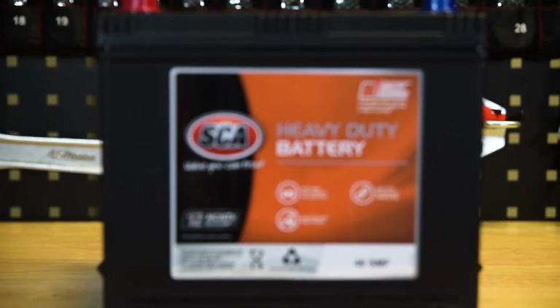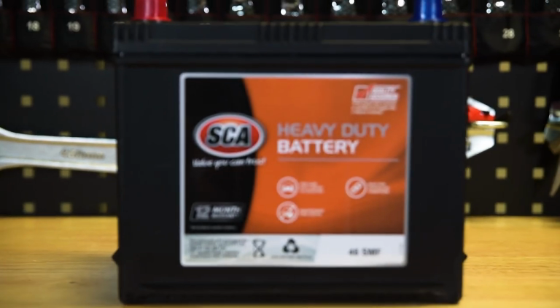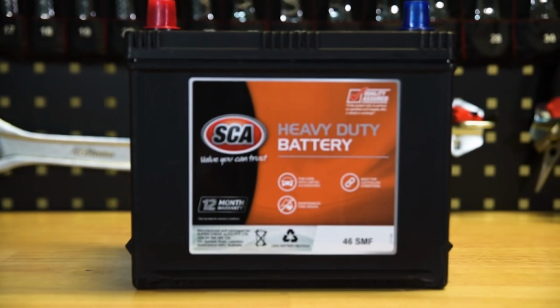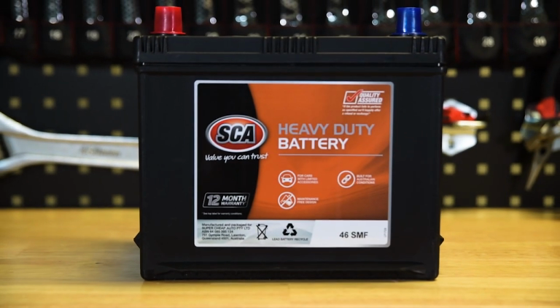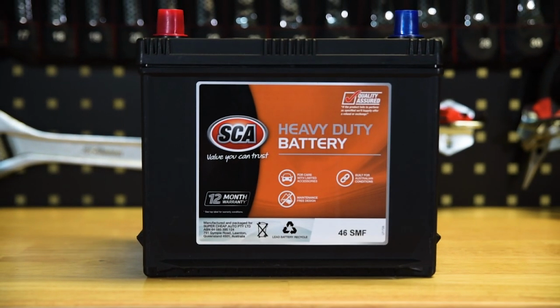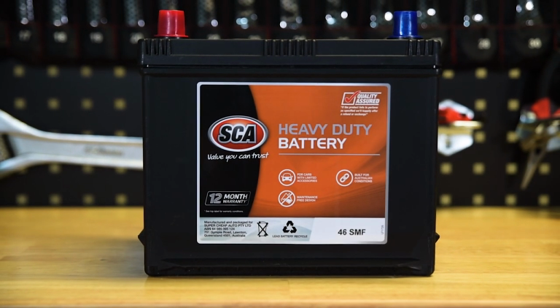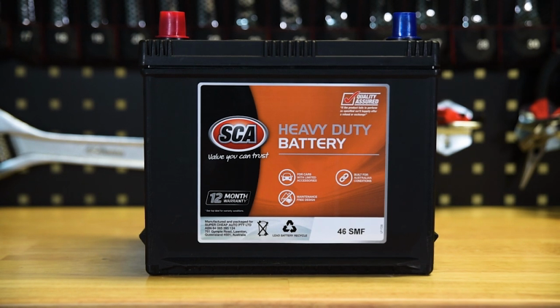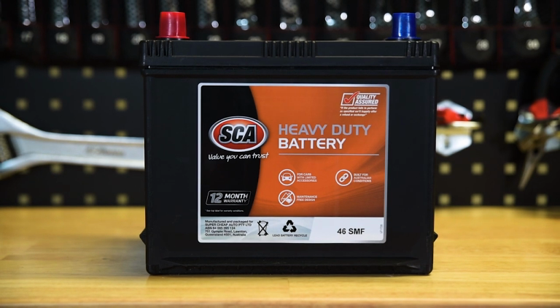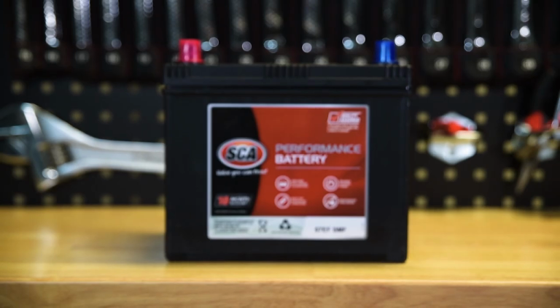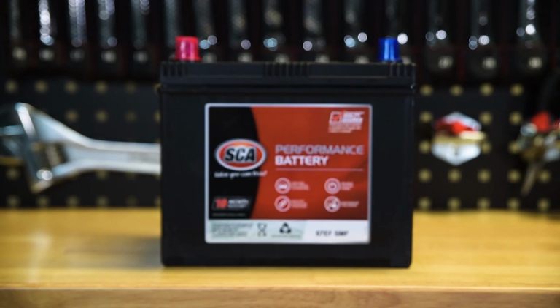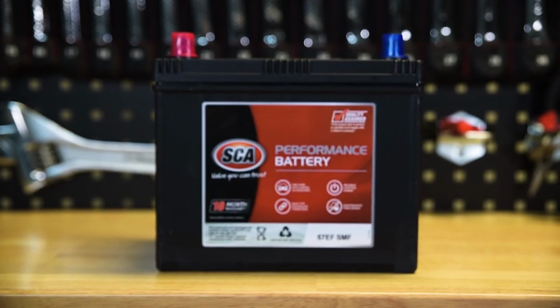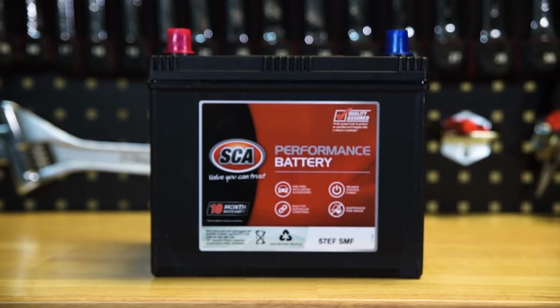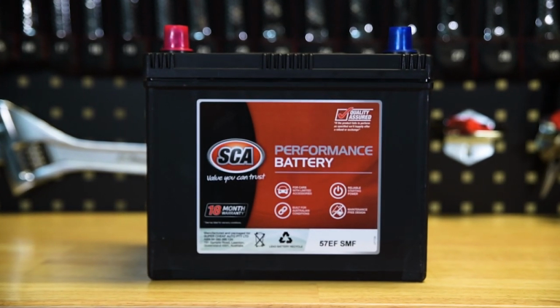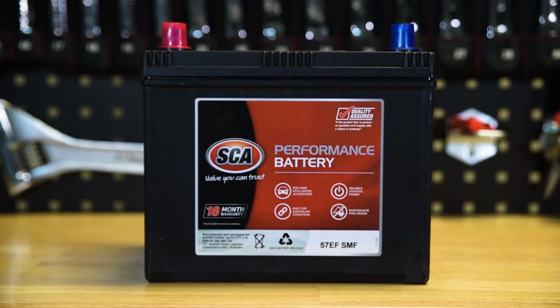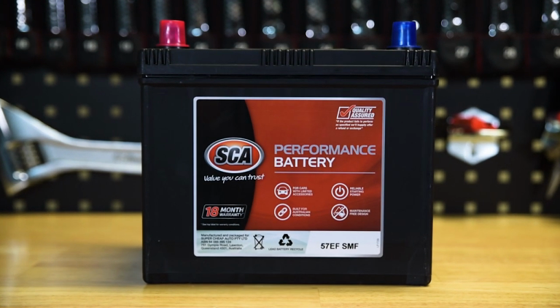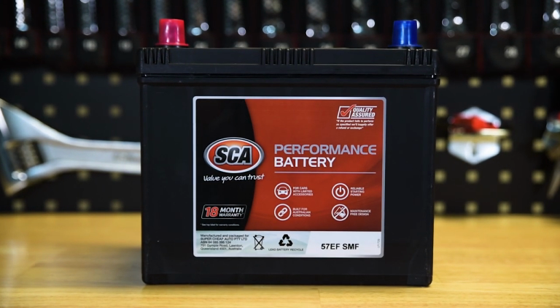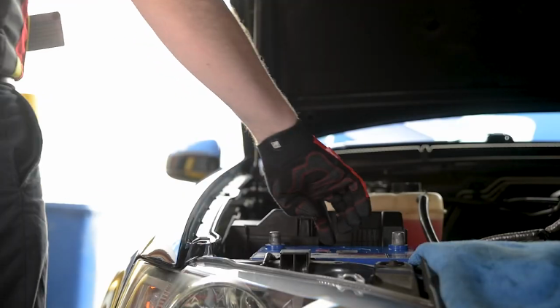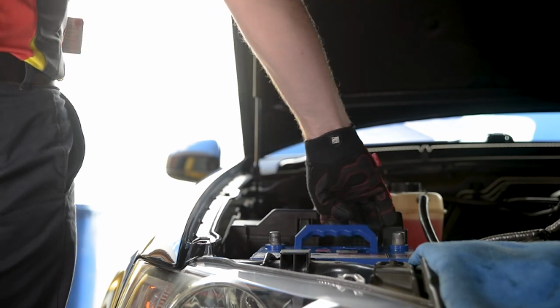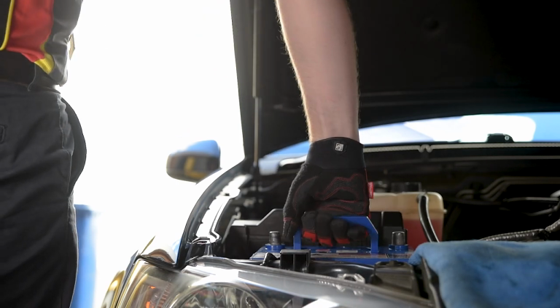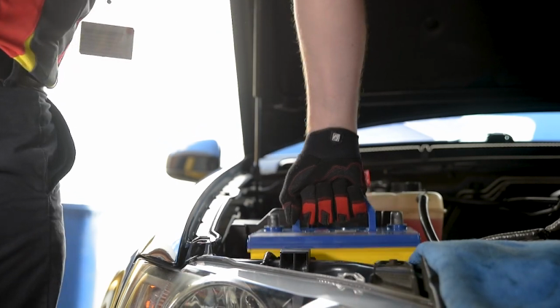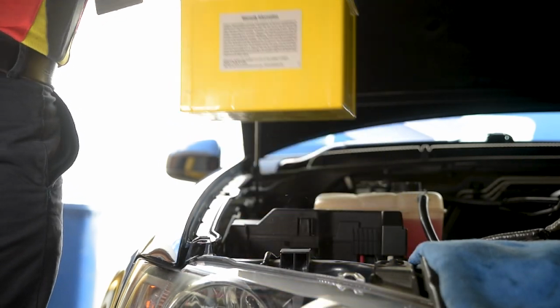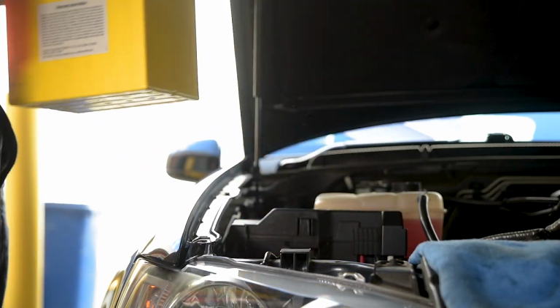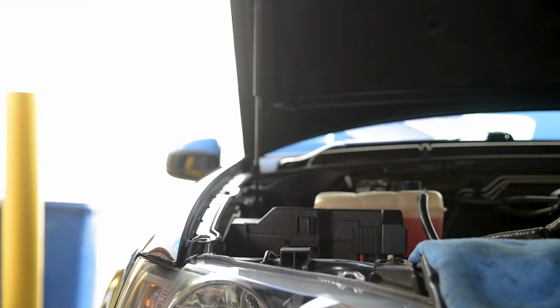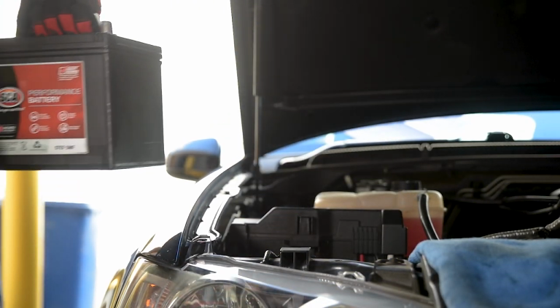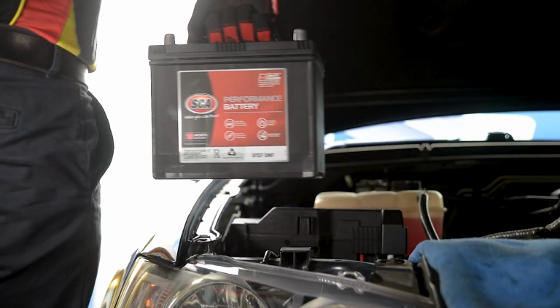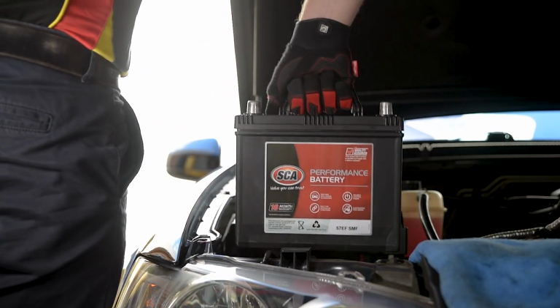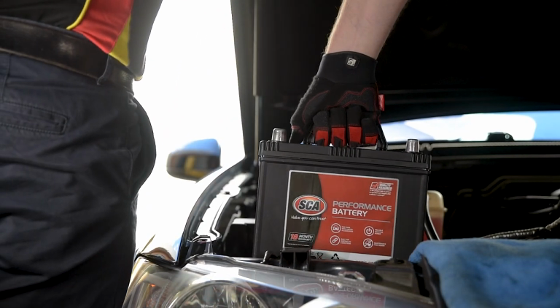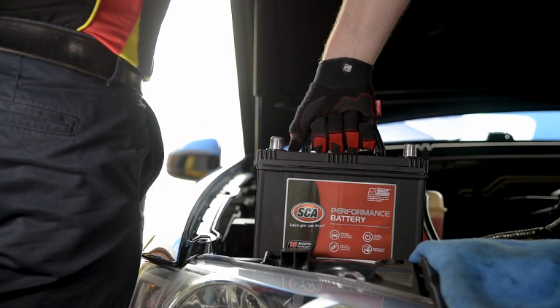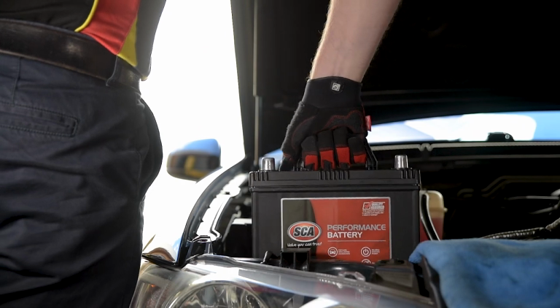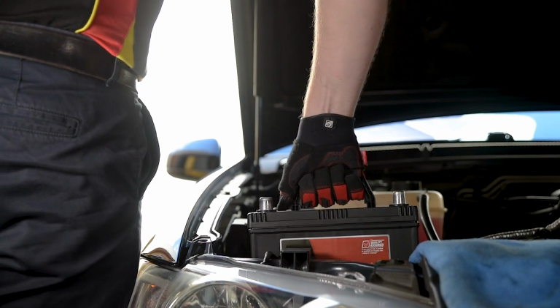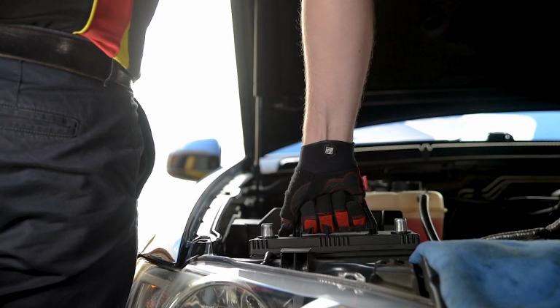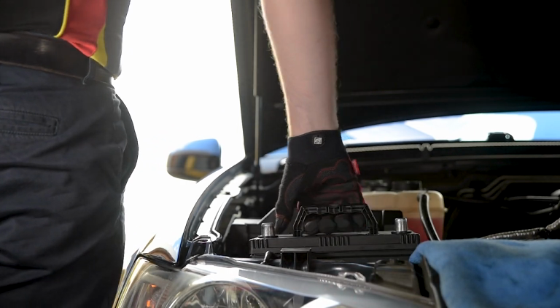SCA heavy-duty batteries are protected by a 12-month warranty, while all performance-label batteries boast an 18-month warranty. So, next time a dead battery makes you late for work, choose reliable performance and install an SCA maintenance-free battery.